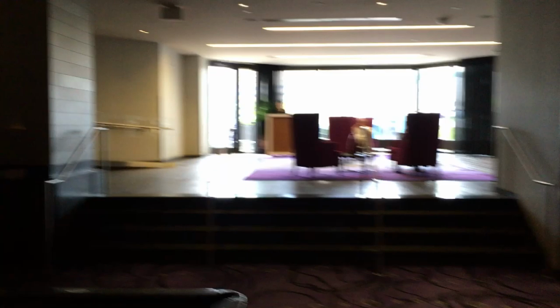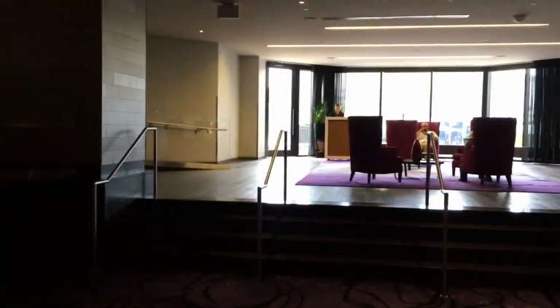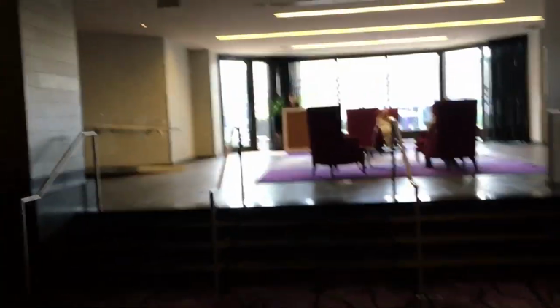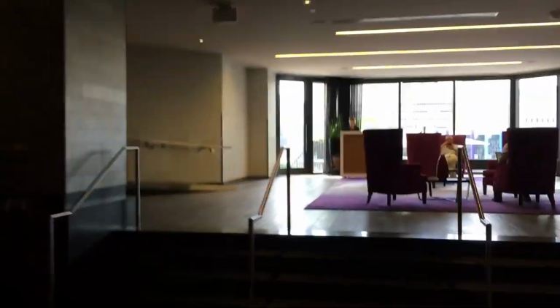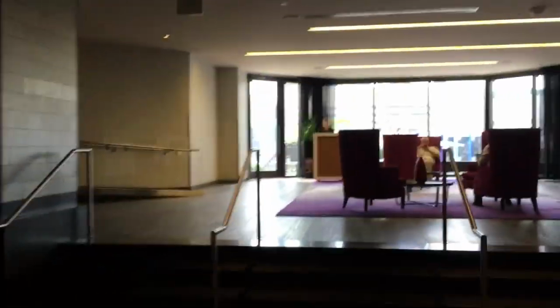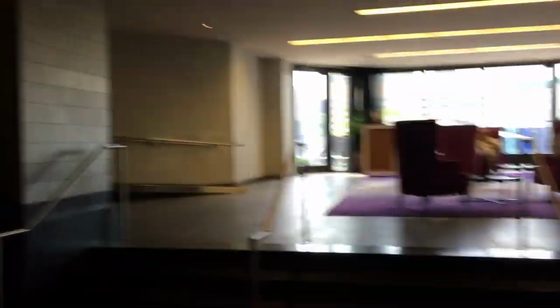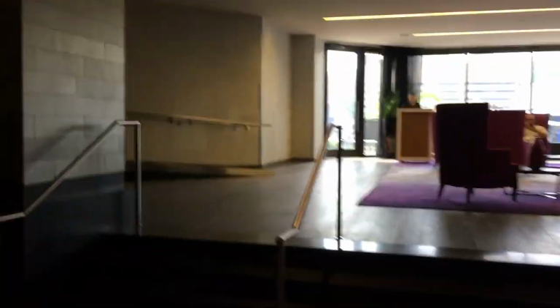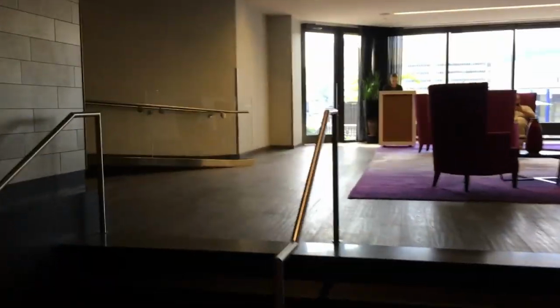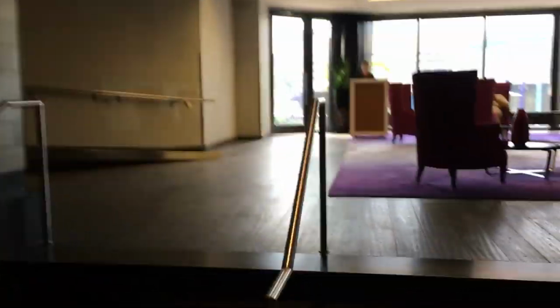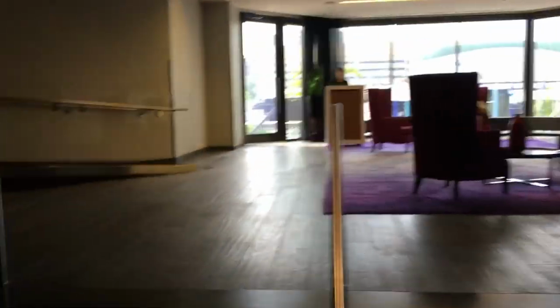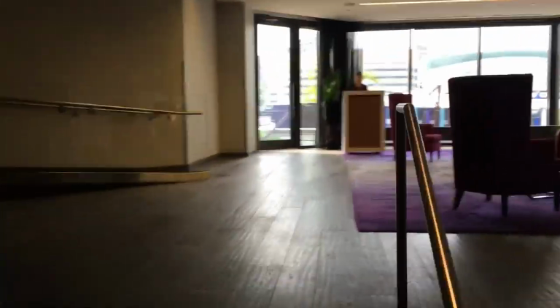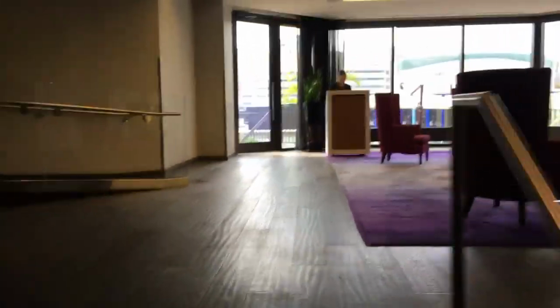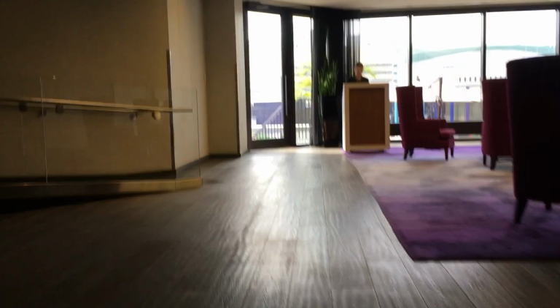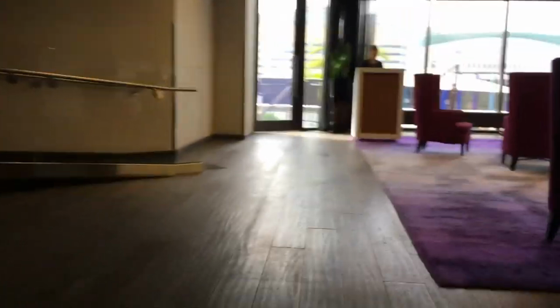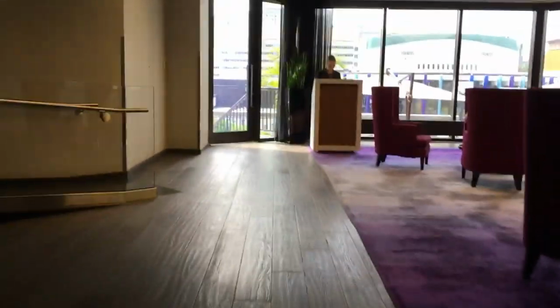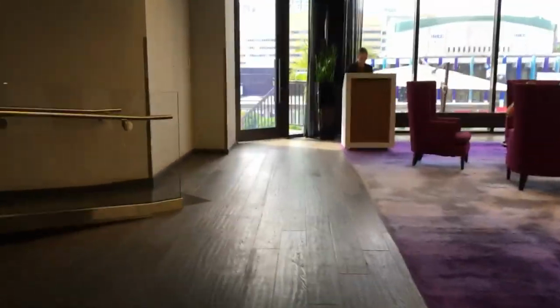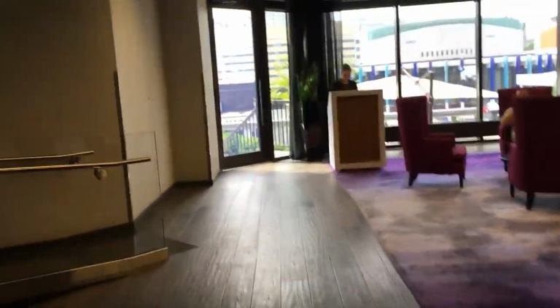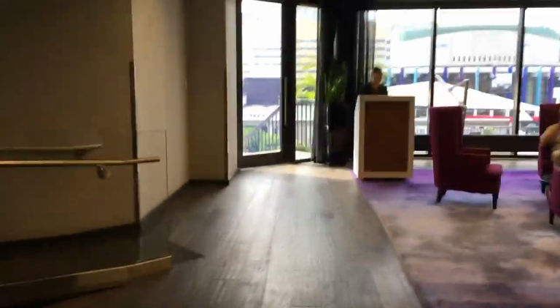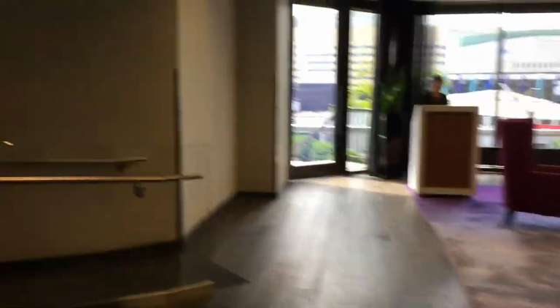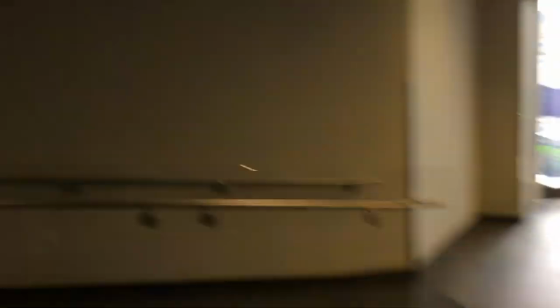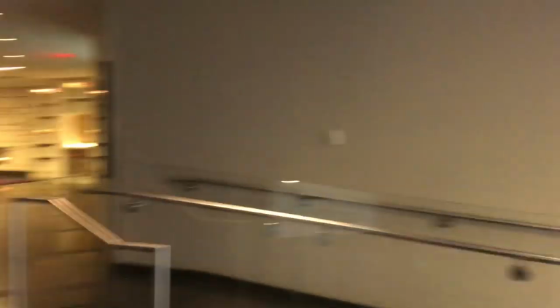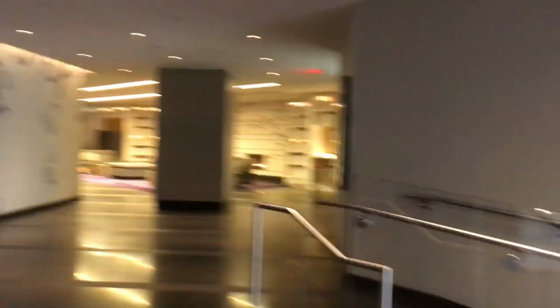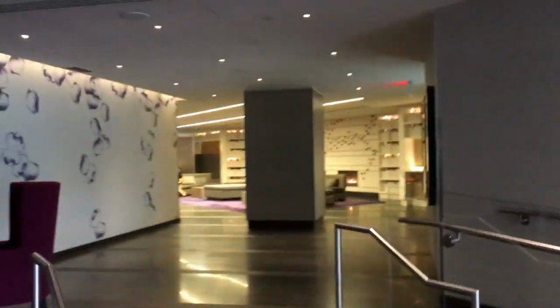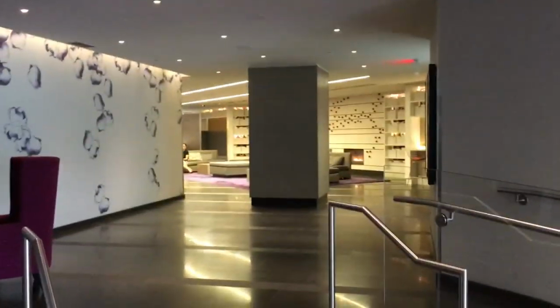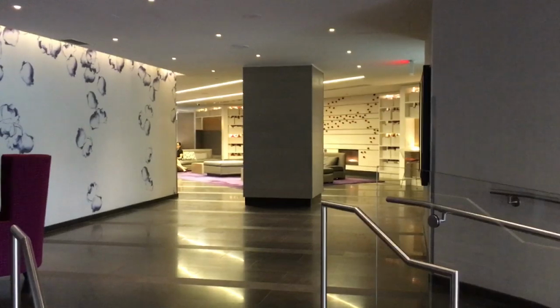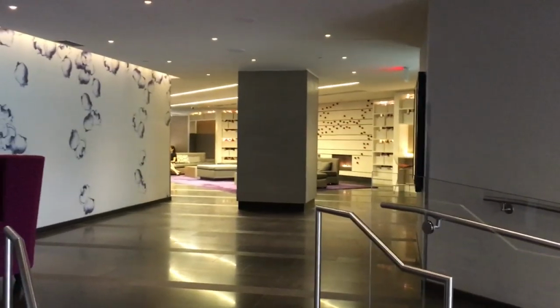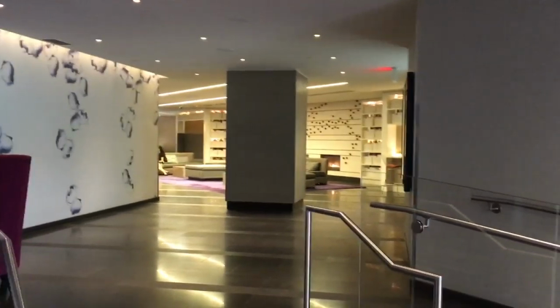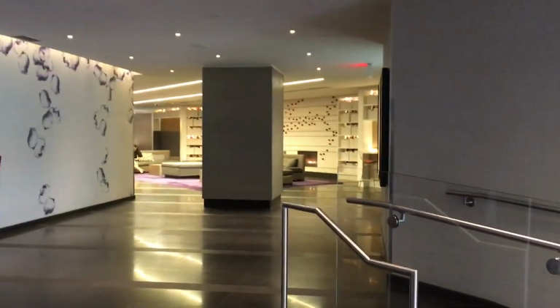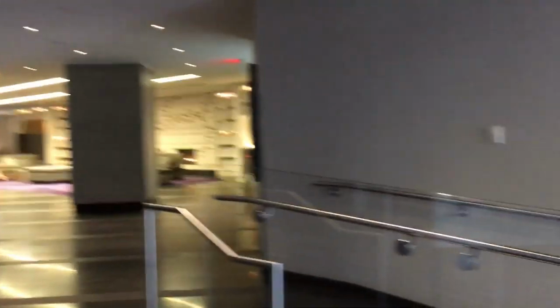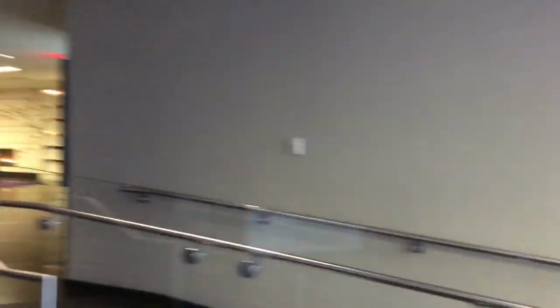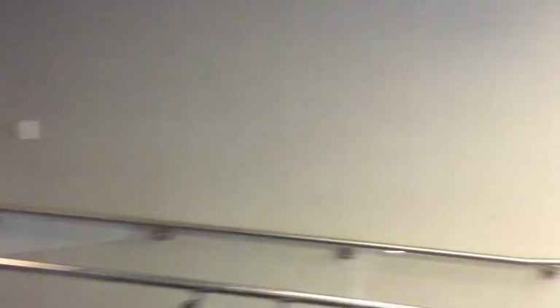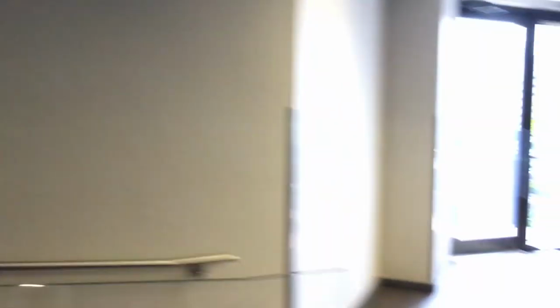Continuing past the pool table, we will go out onto the terrace. Also off to our left from here, that connects back to the set of elevators that will get you to the guest rooms.